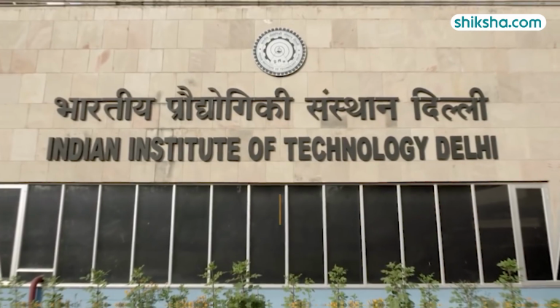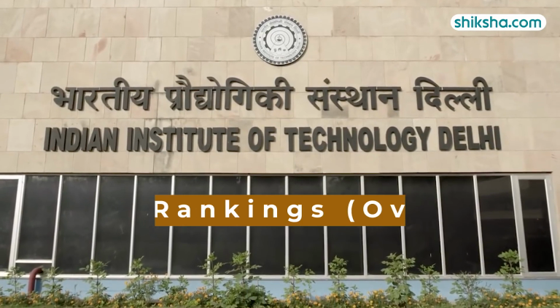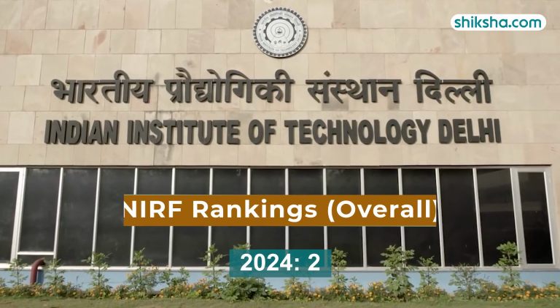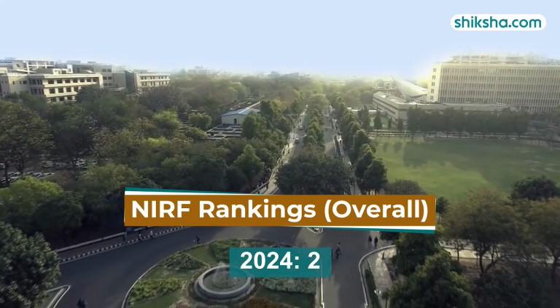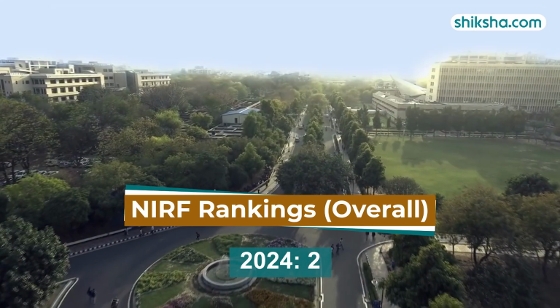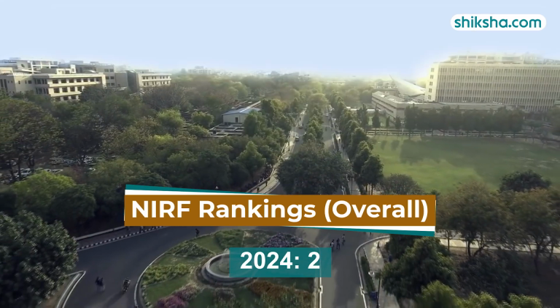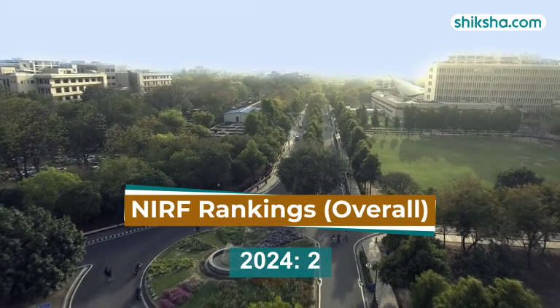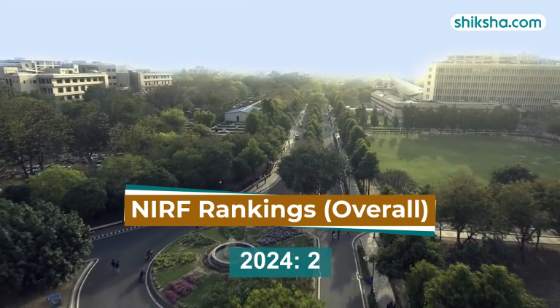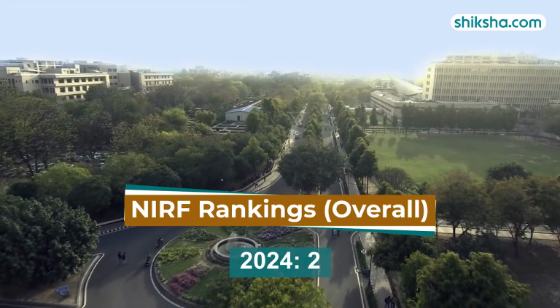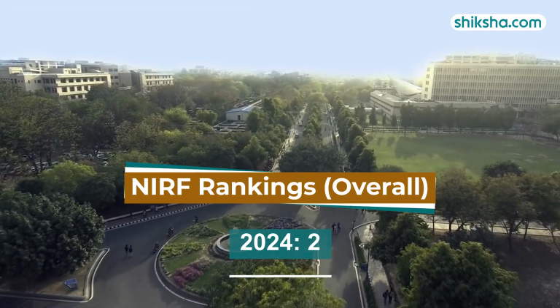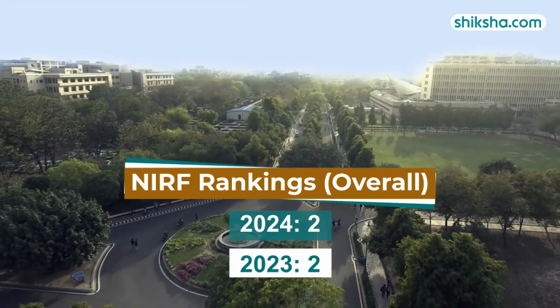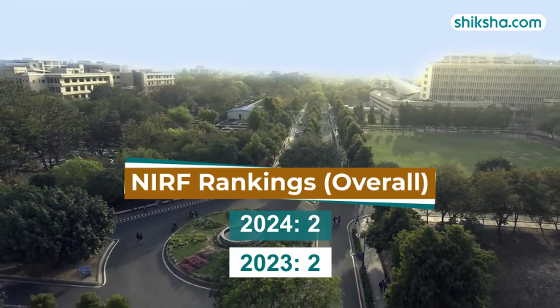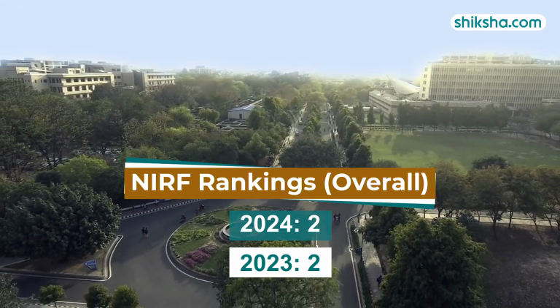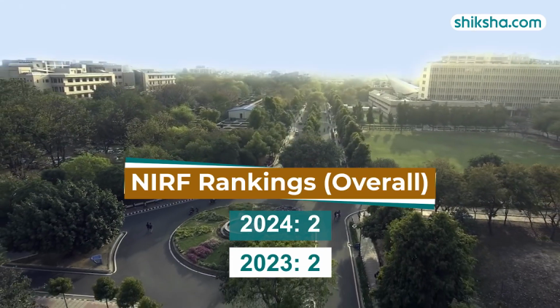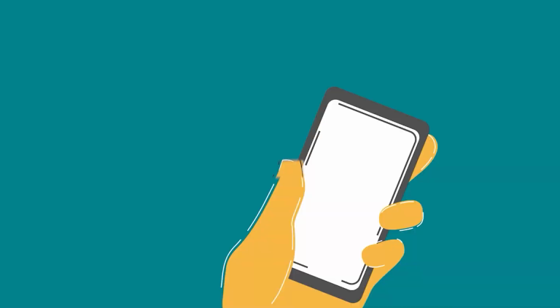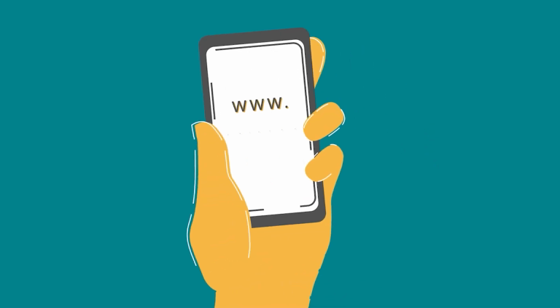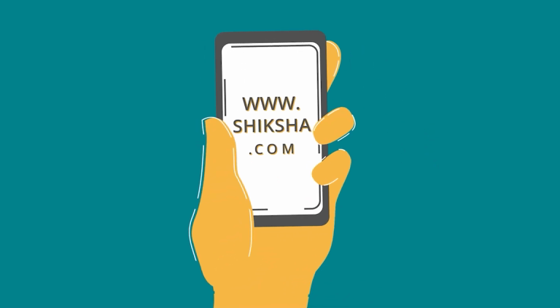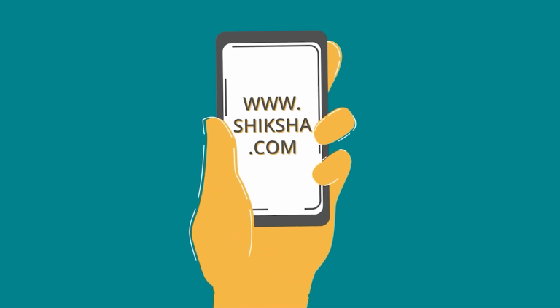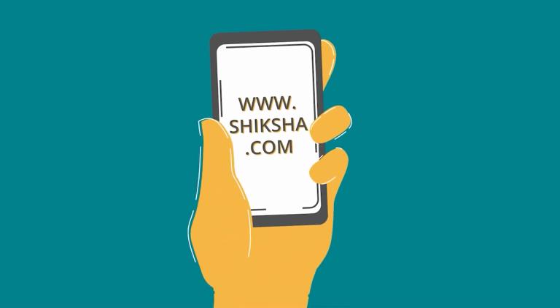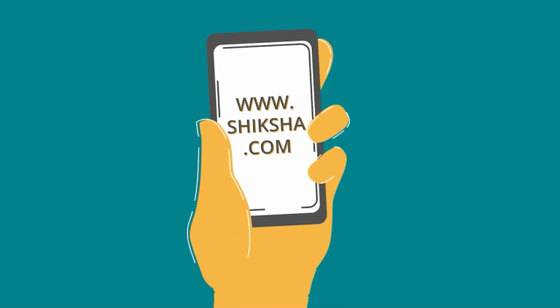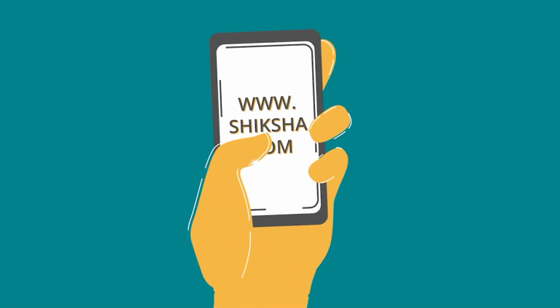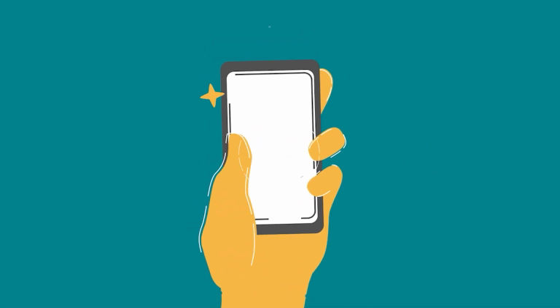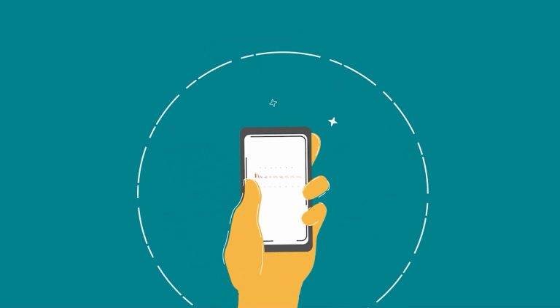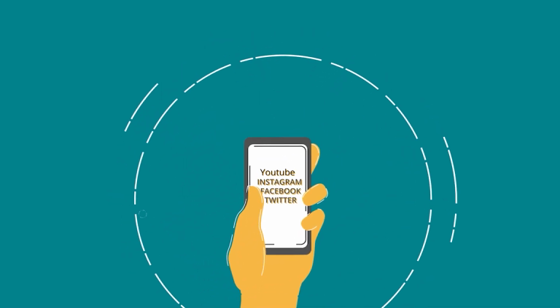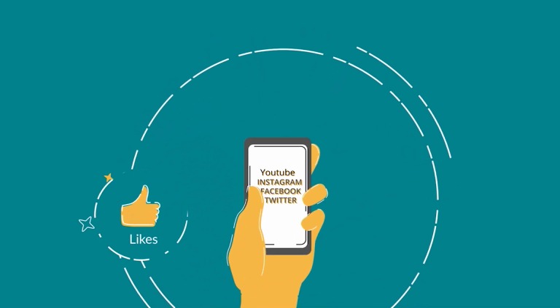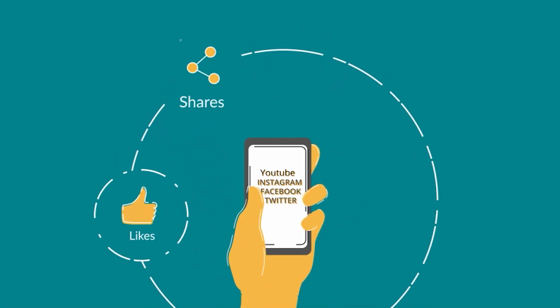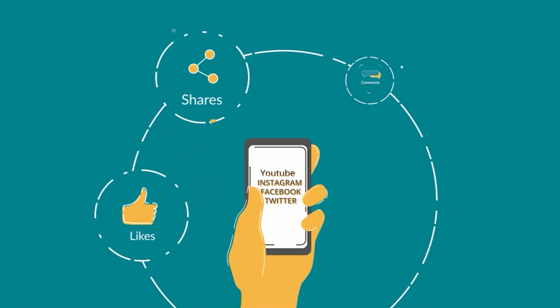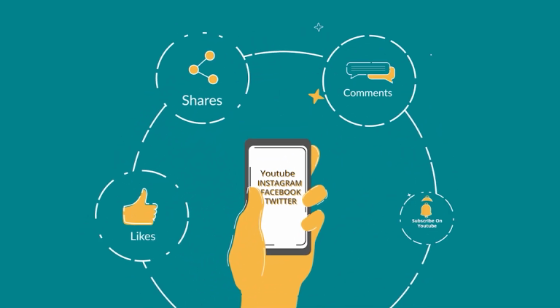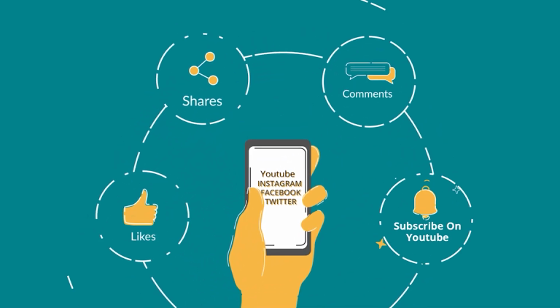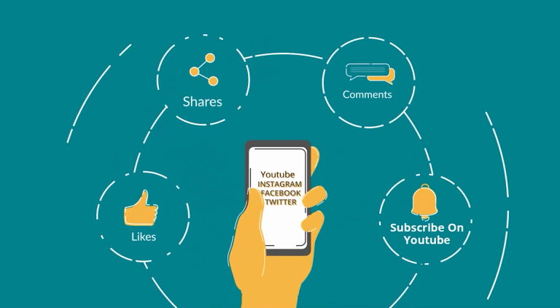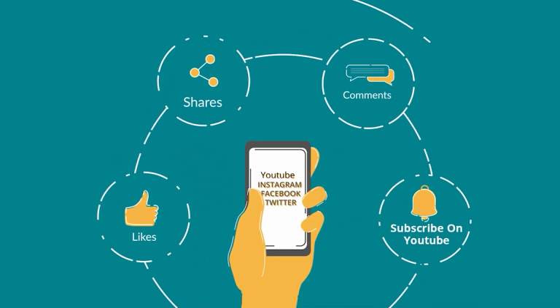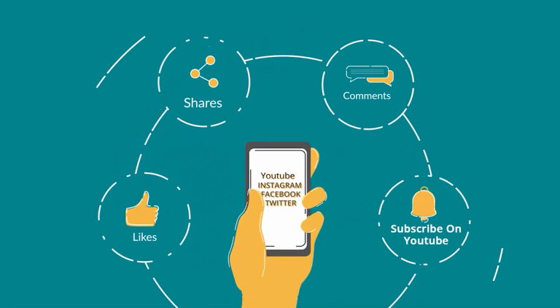IIT Delhi is ranked second in the QS ERA 2024 rankings, remaining consistent since 2023. For more details, download the shiksha.com app now. Drop a comment below and don't forget to like and share this video.